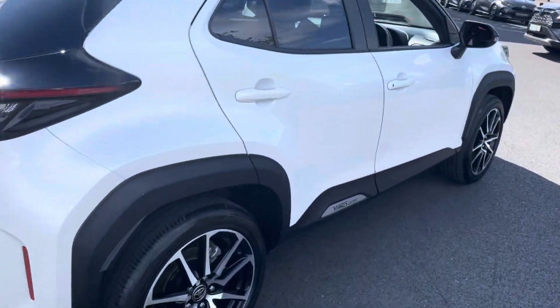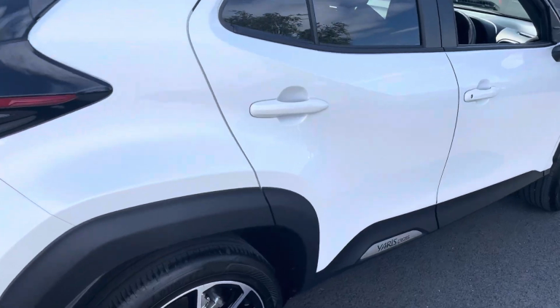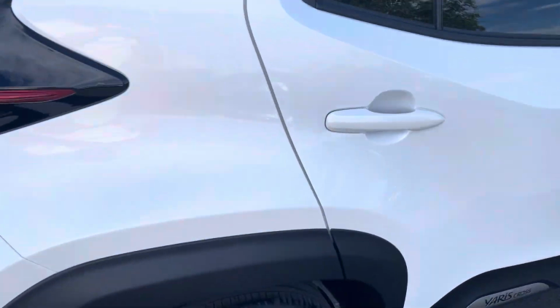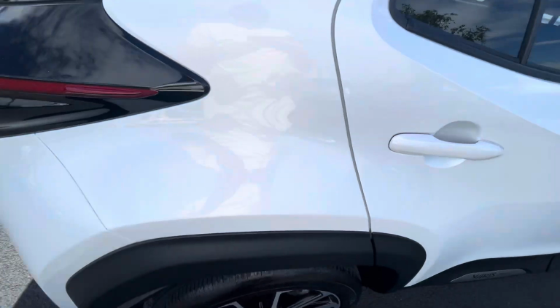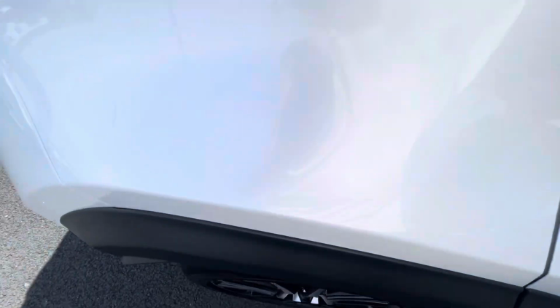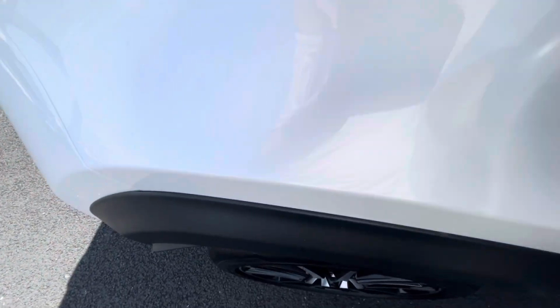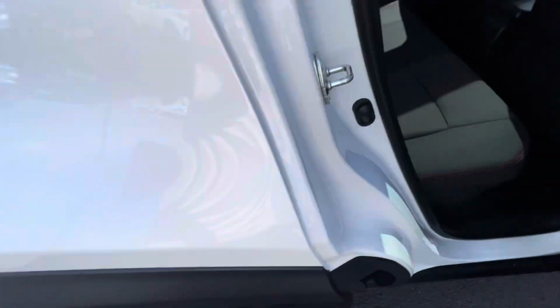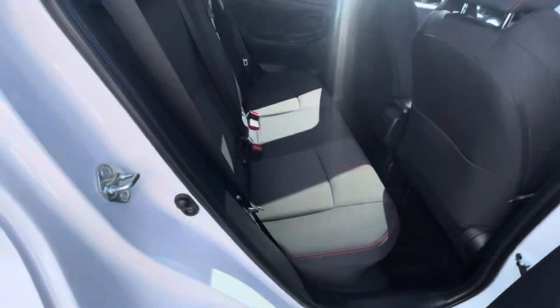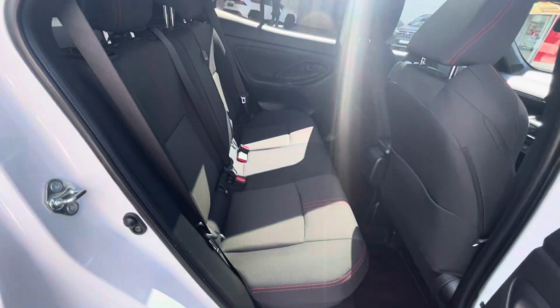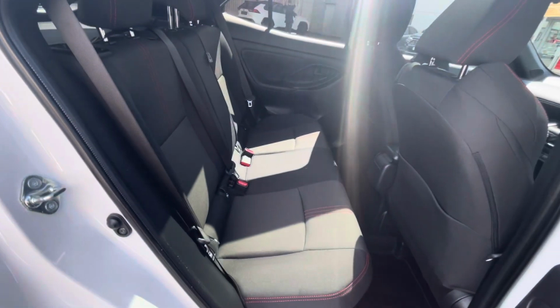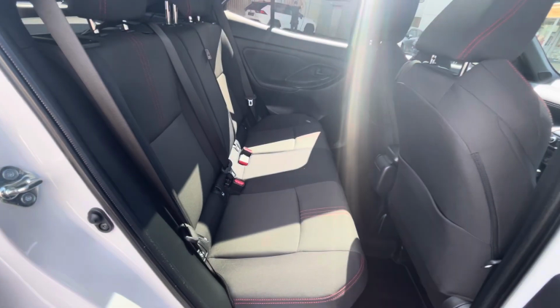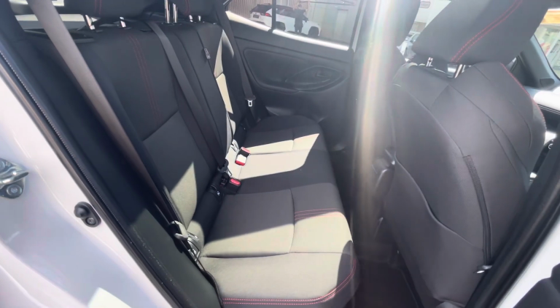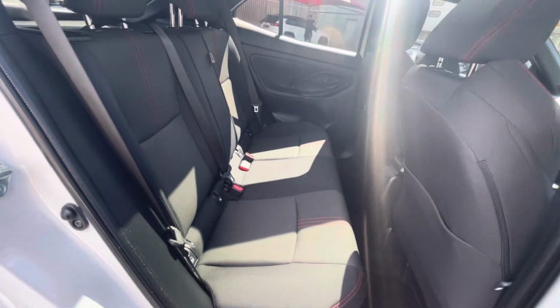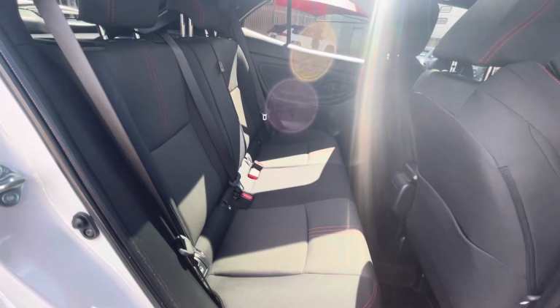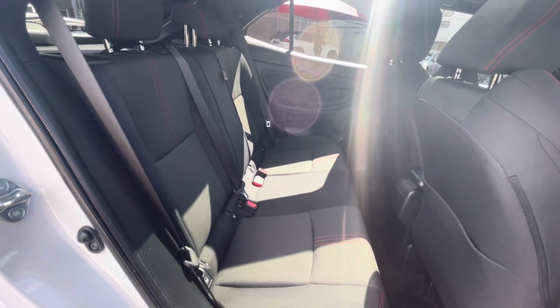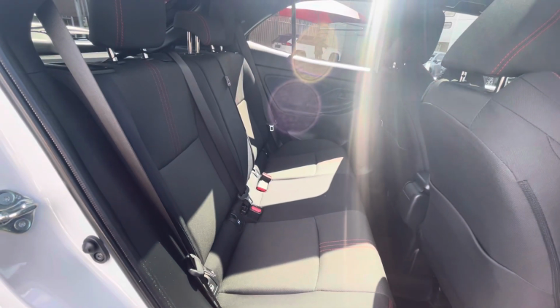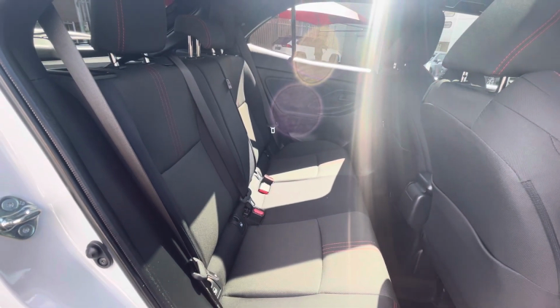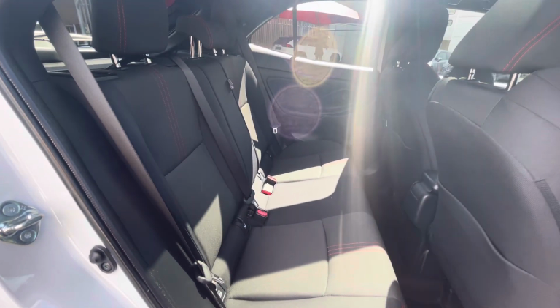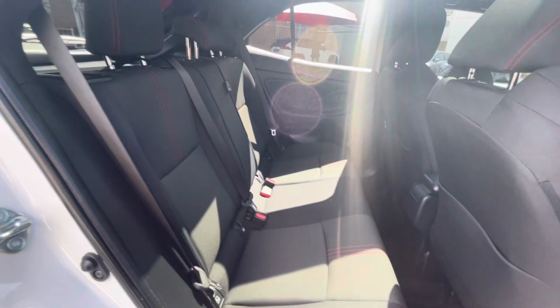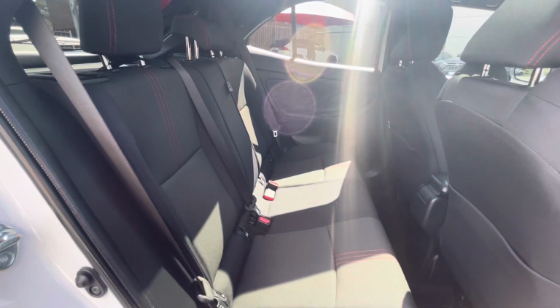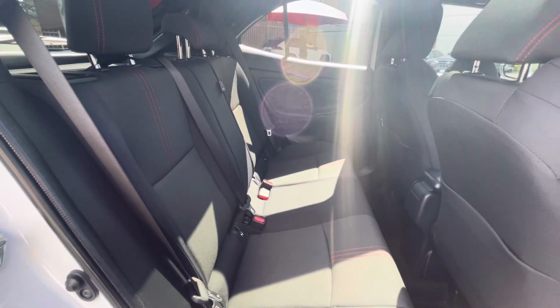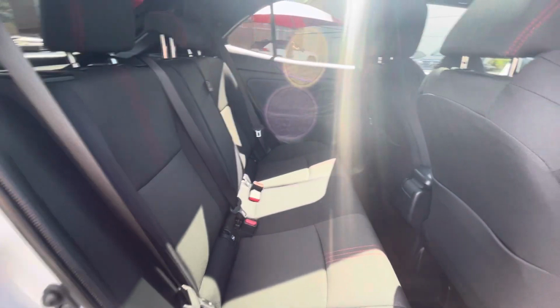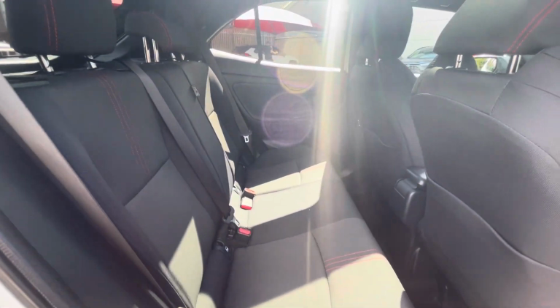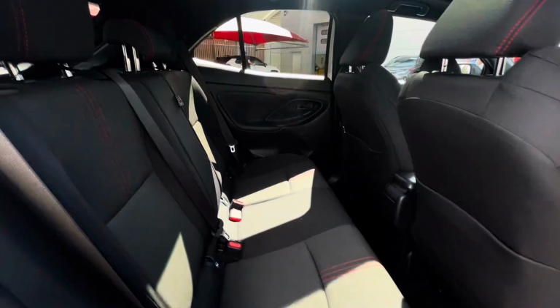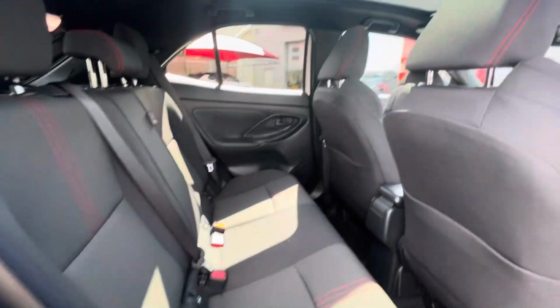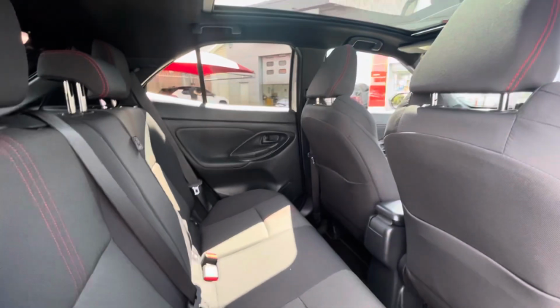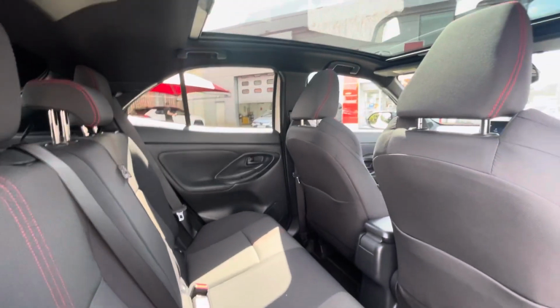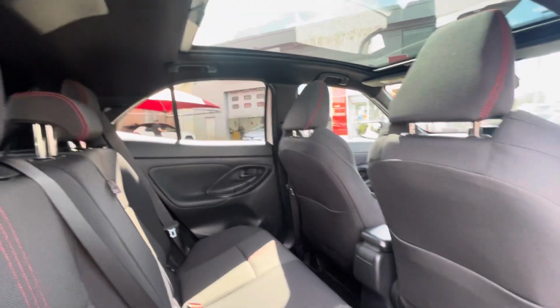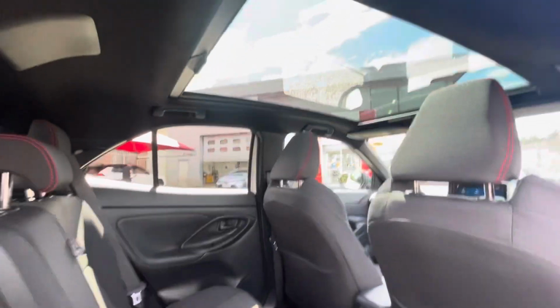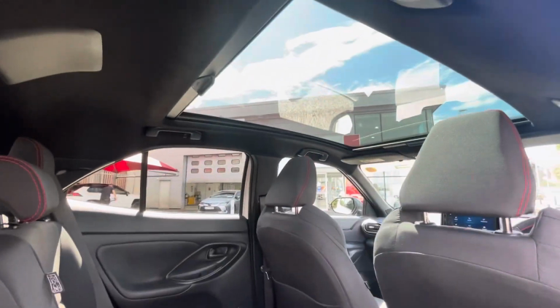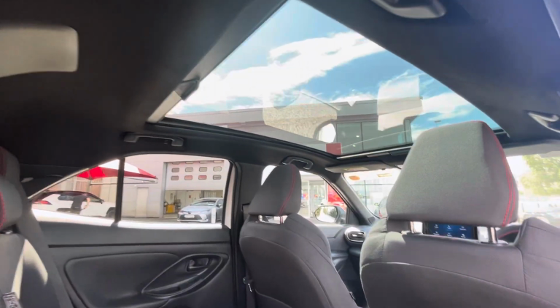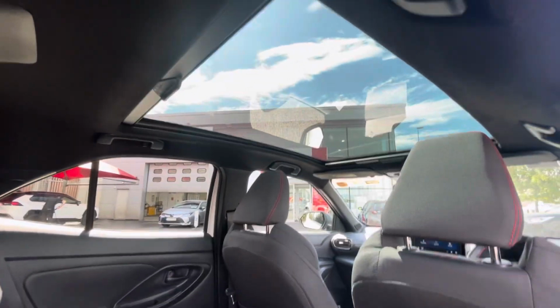We'll take a look inside. You have your cloth interior with the red stitching going through it, ISOFIX points on both sides of the back of the car, electric windows, and a glass panoramic roof.